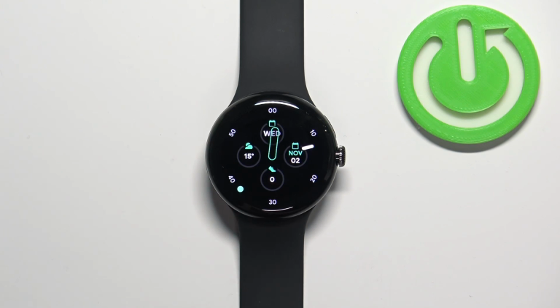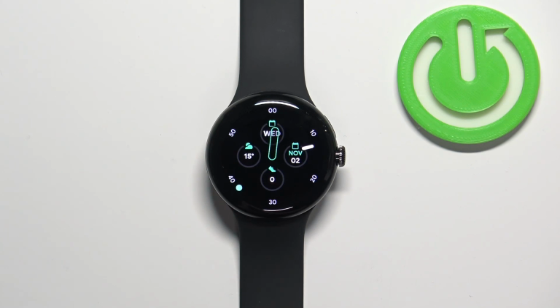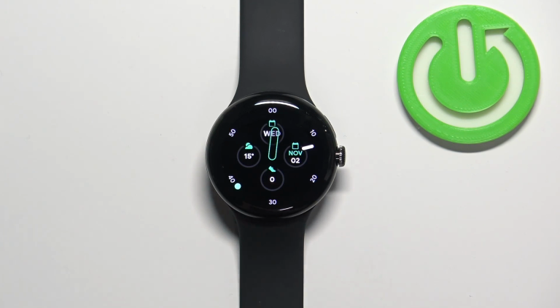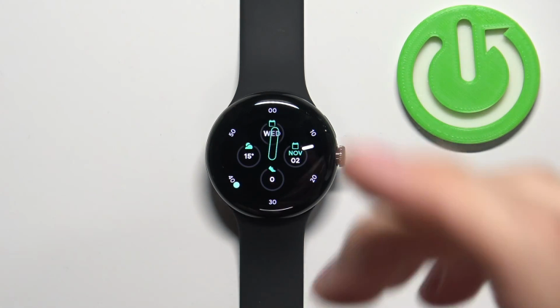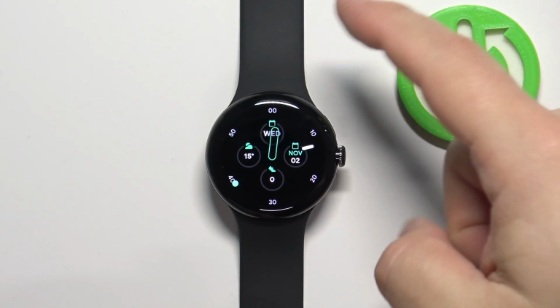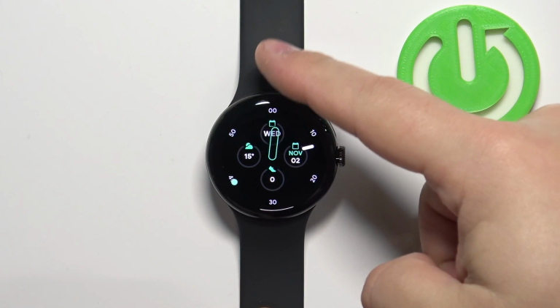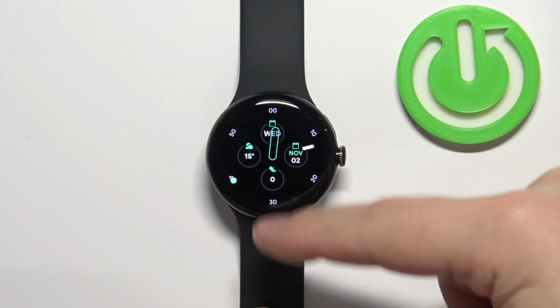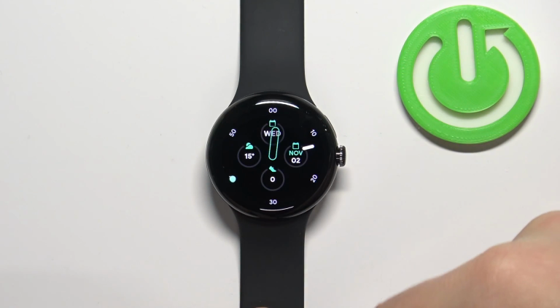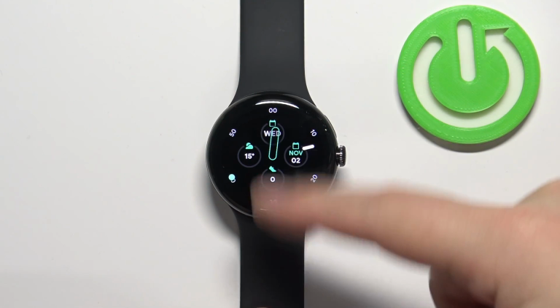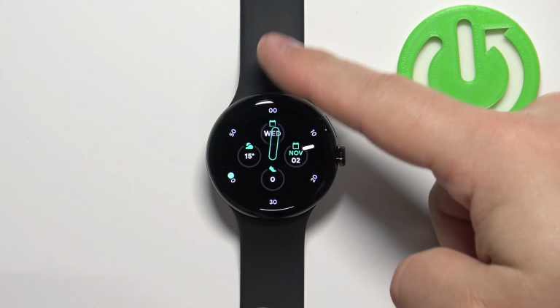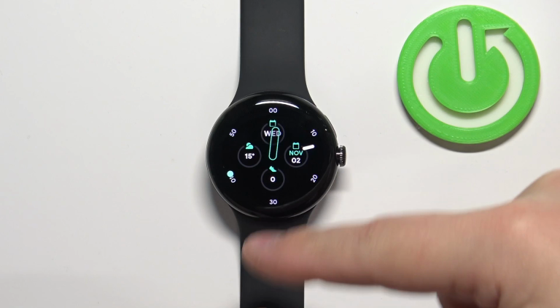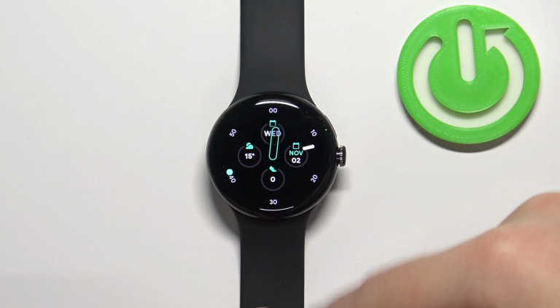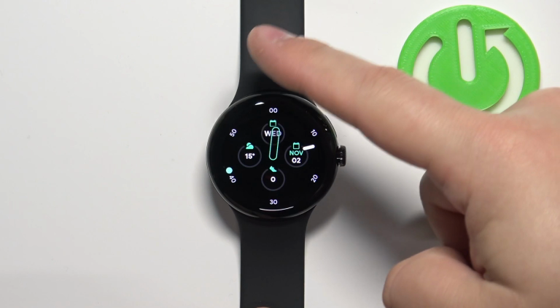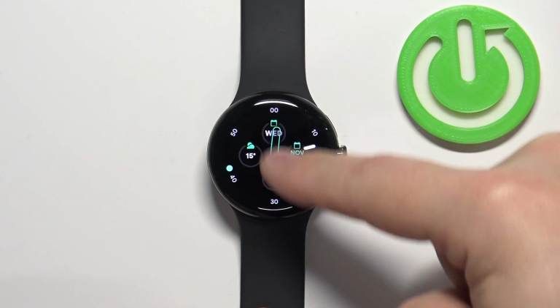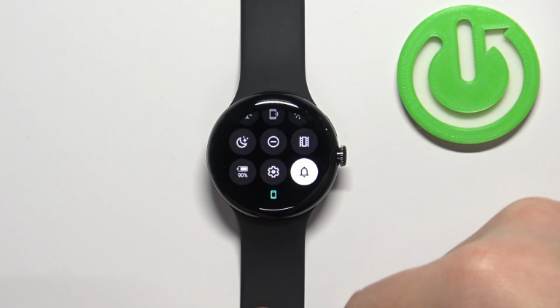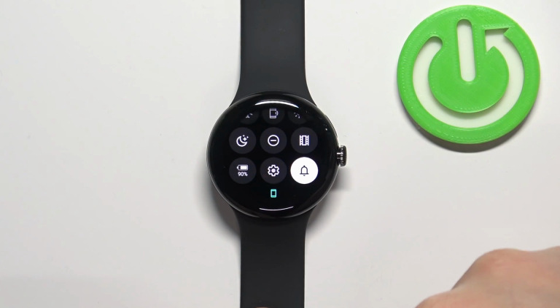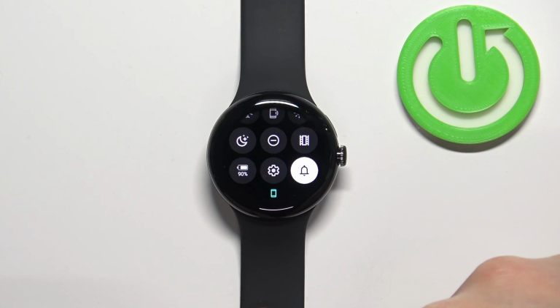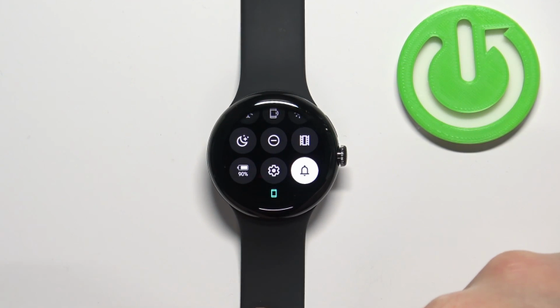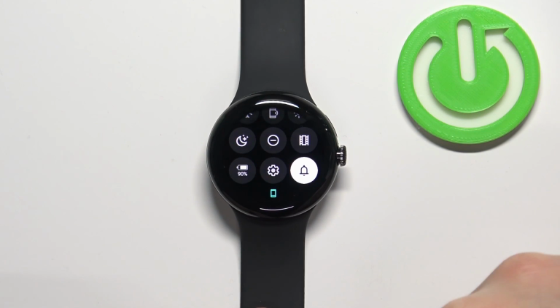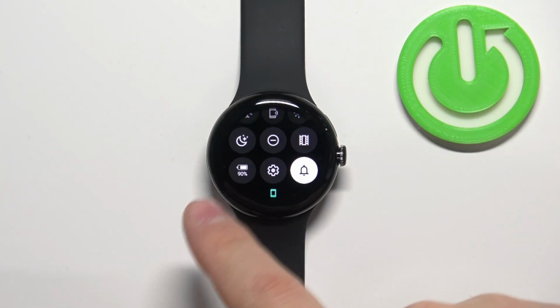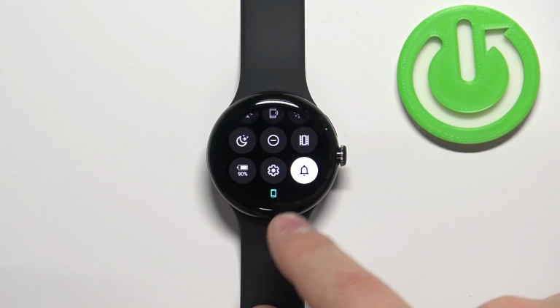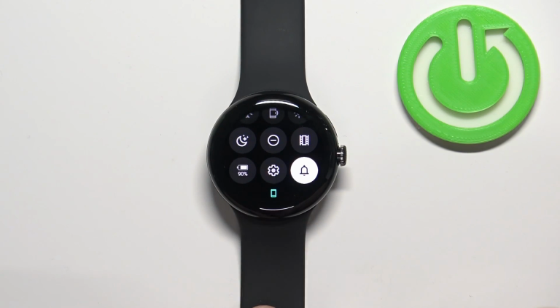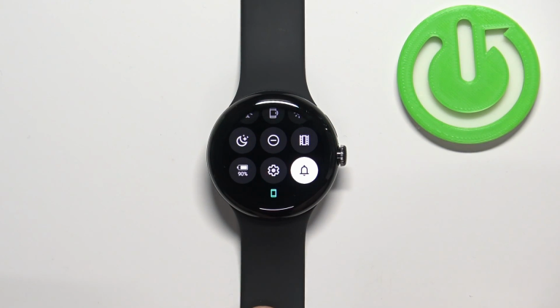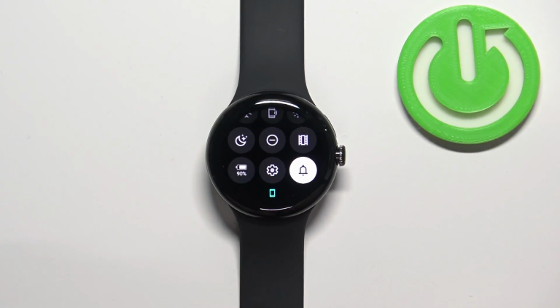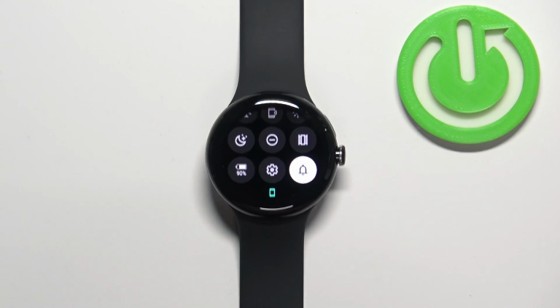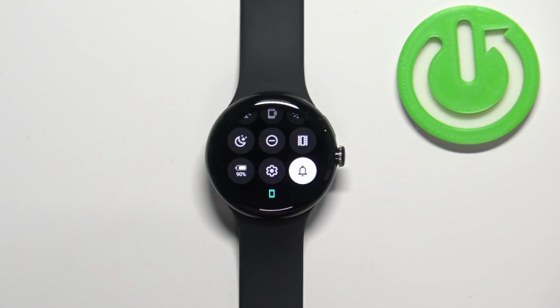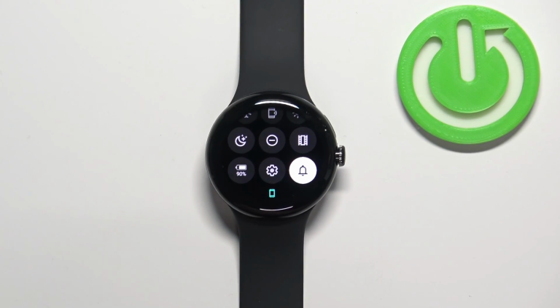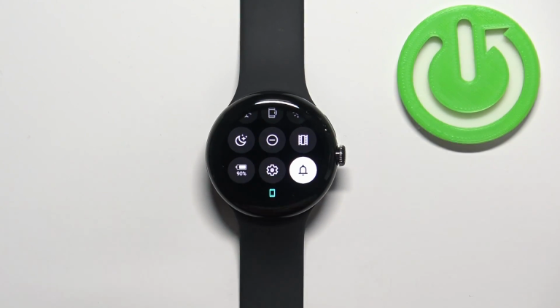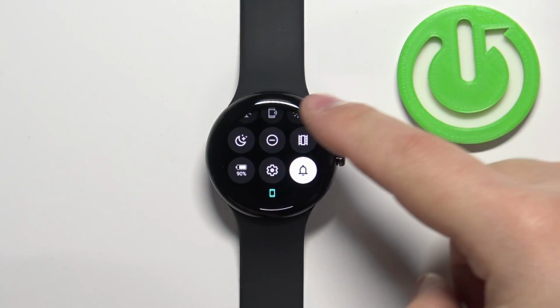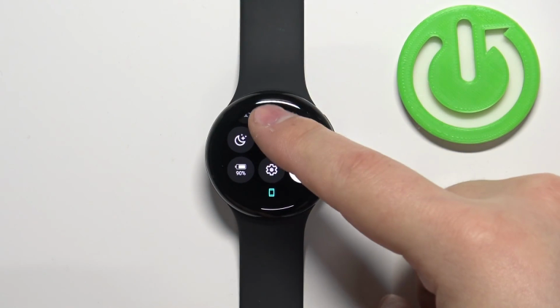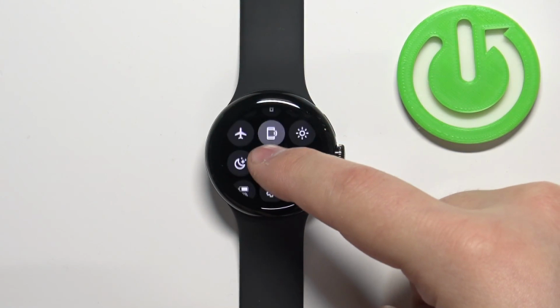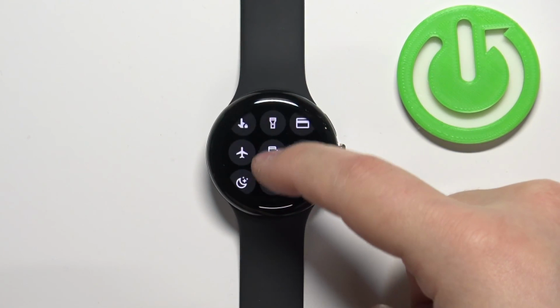Now we can scroll down, or rather swipe down from the top of the screen to open the quick panel, and on this panel you should see a bunch of icons. Now scroll through this panel by swiping up and down on the screen.